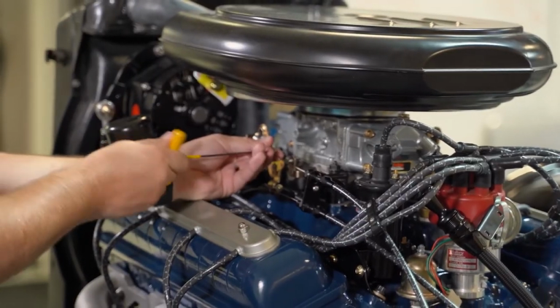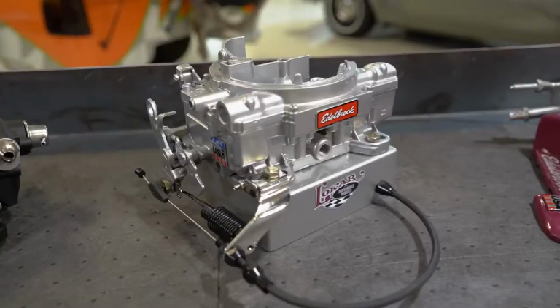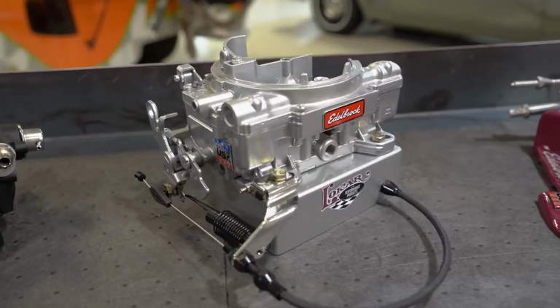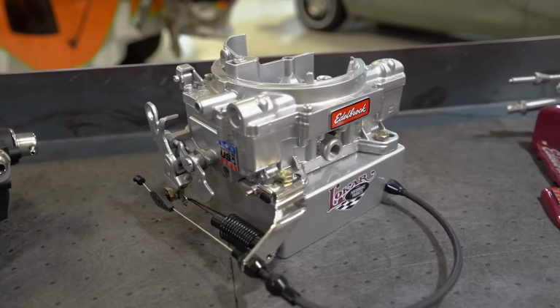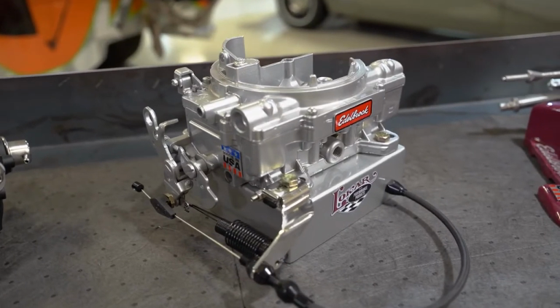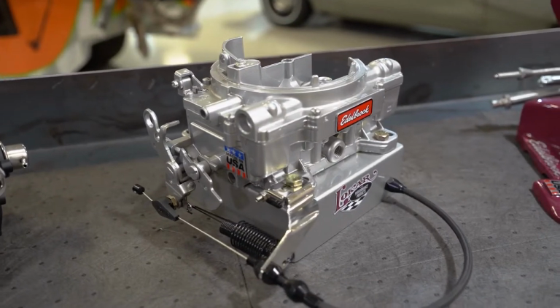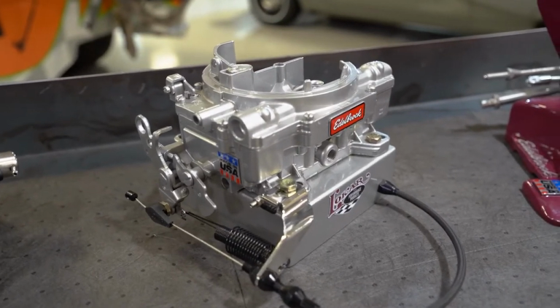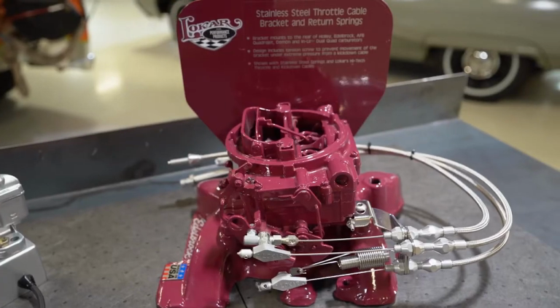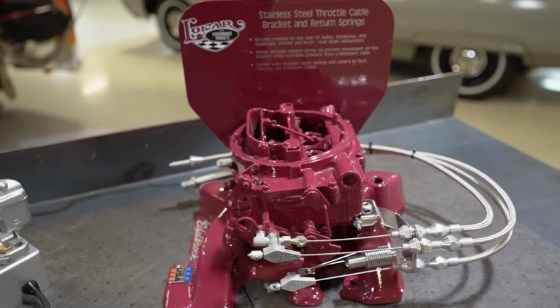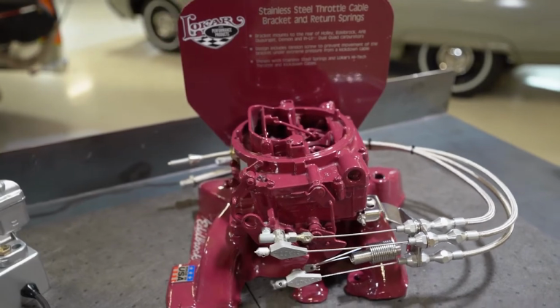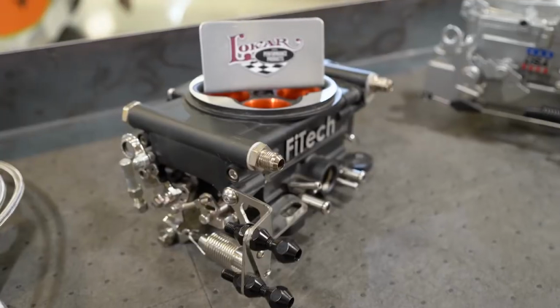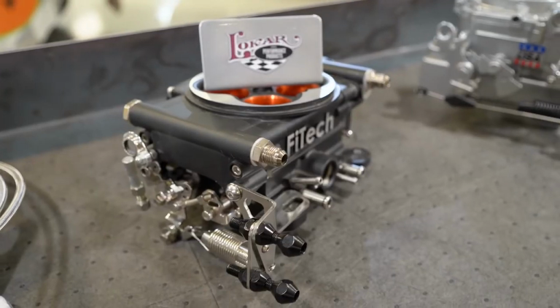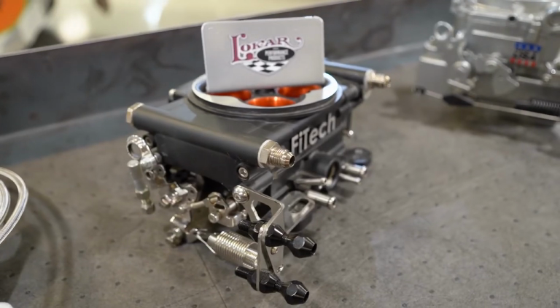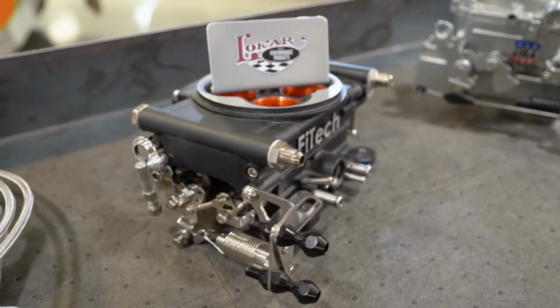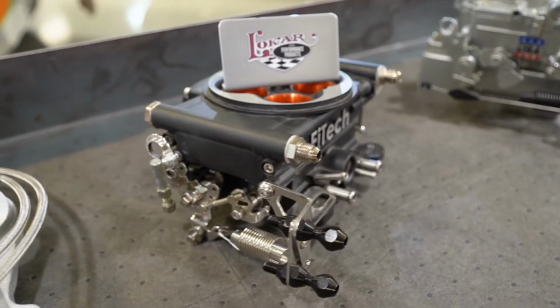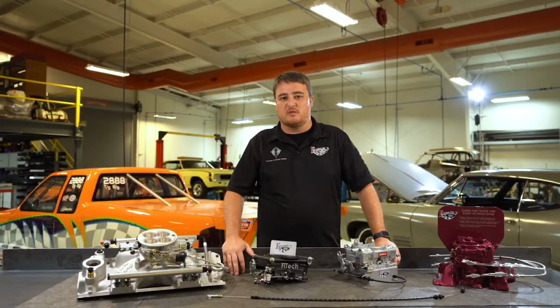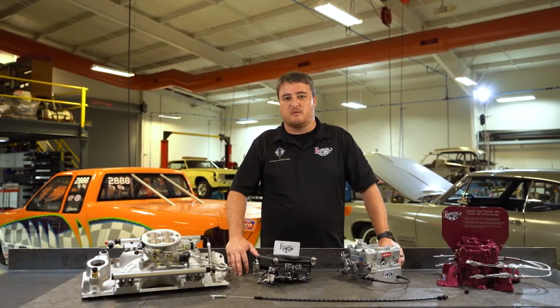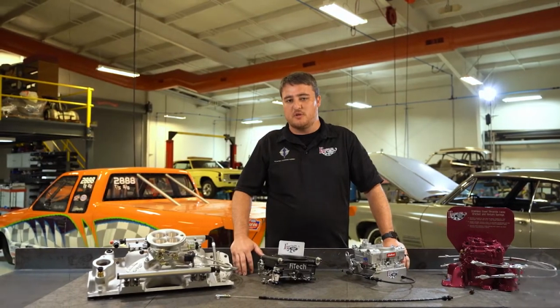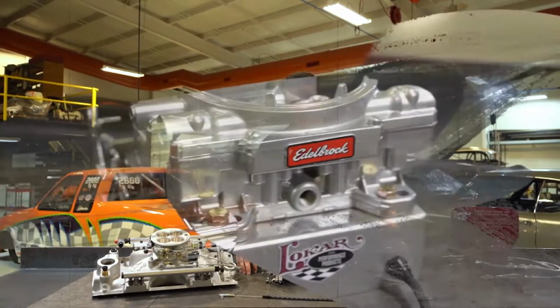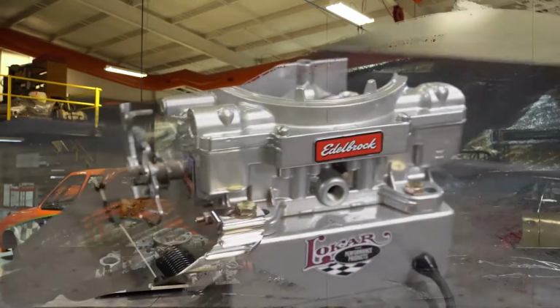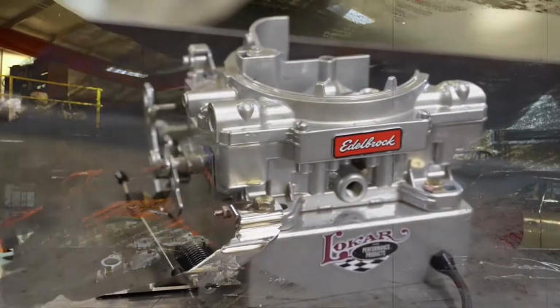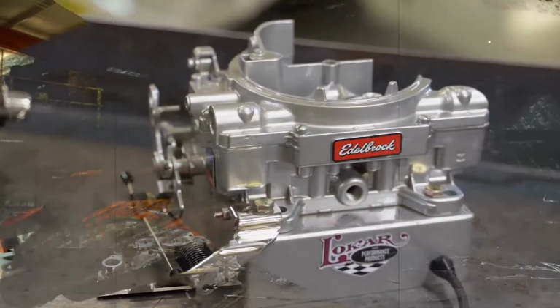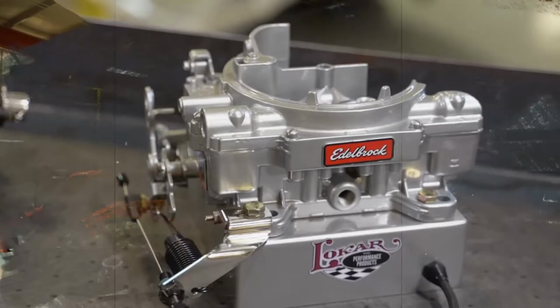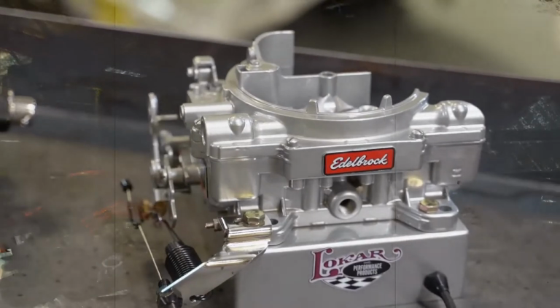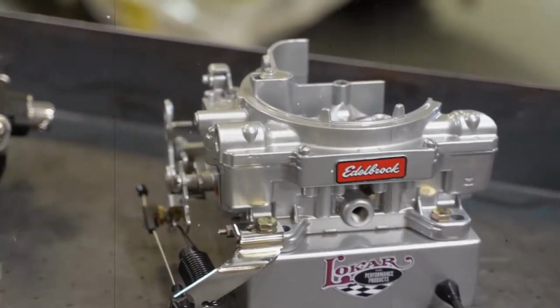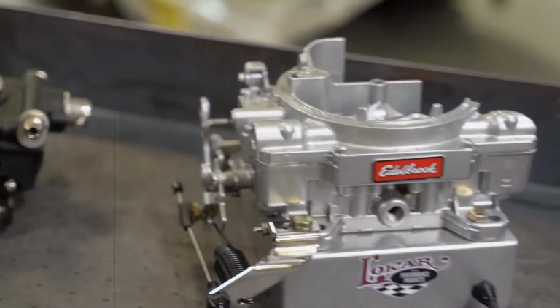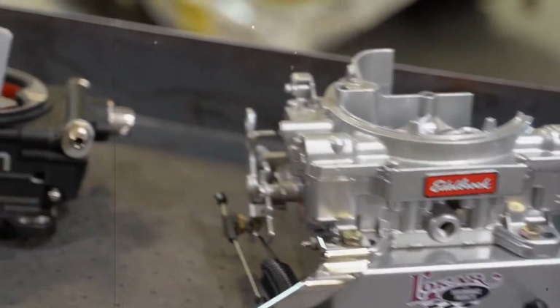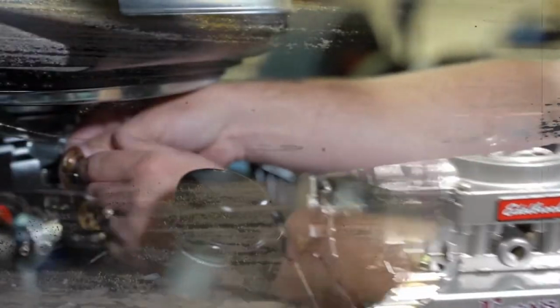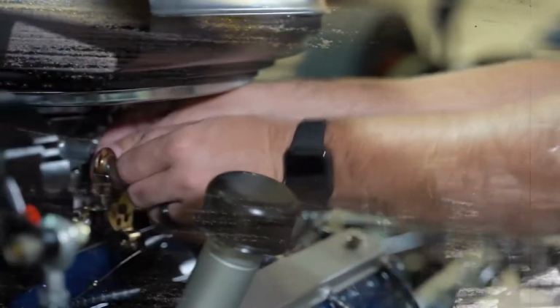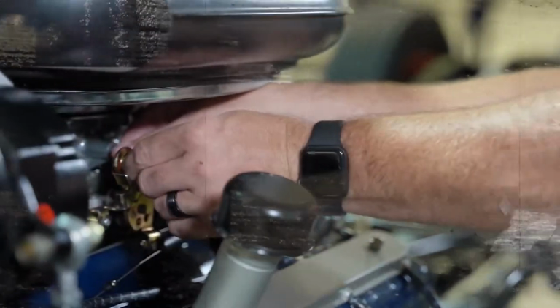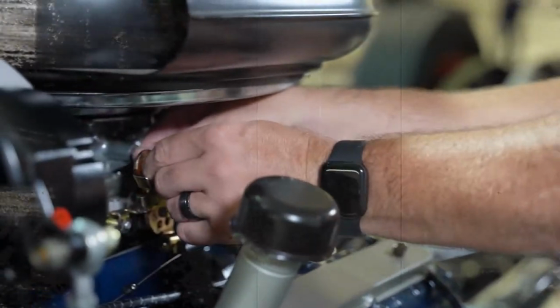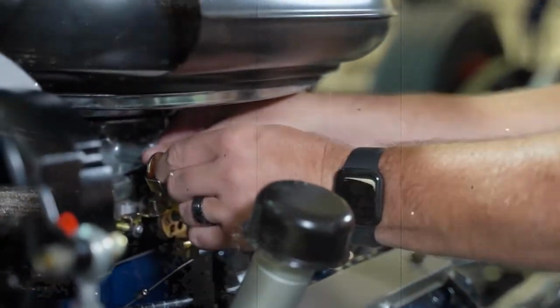We fit all the major manufacturers, whether it's Edelbrock, Holley, Fitech, whatever it may be — new models for fuel injection or older standard throttle bodies that you might have on your old hot rod. We've got it all.